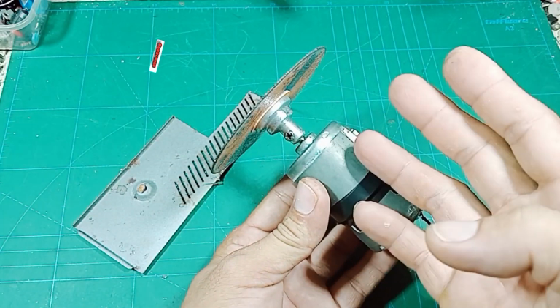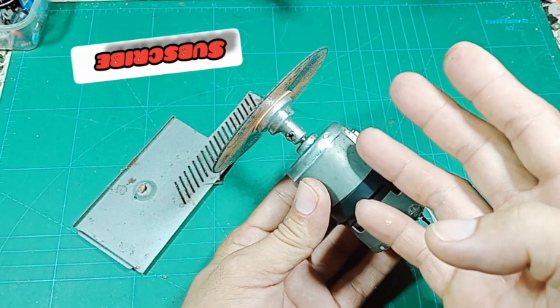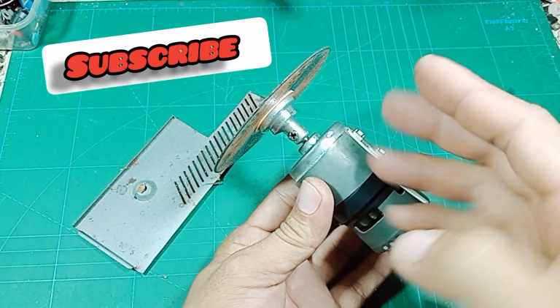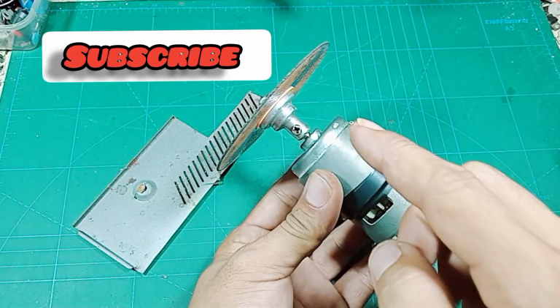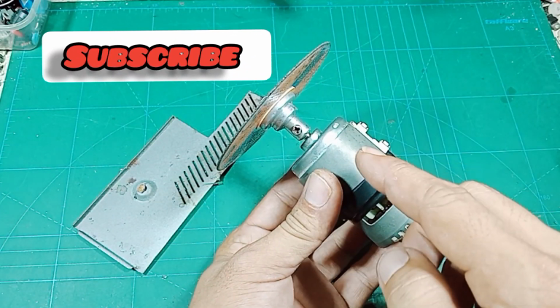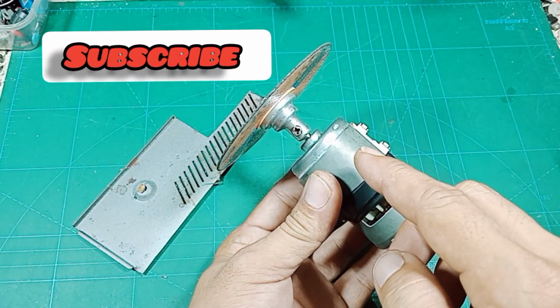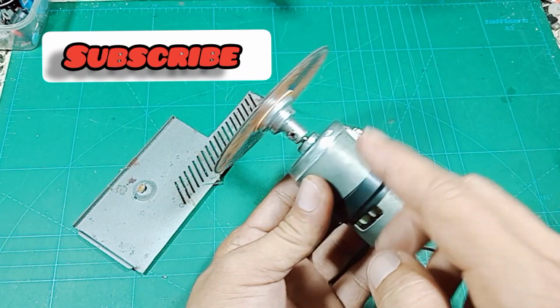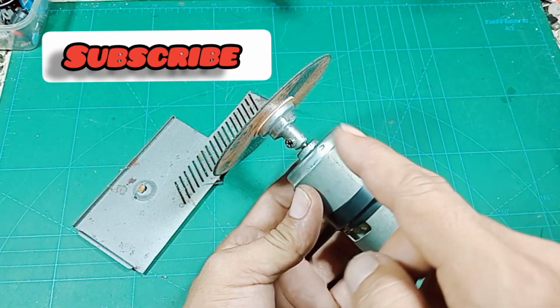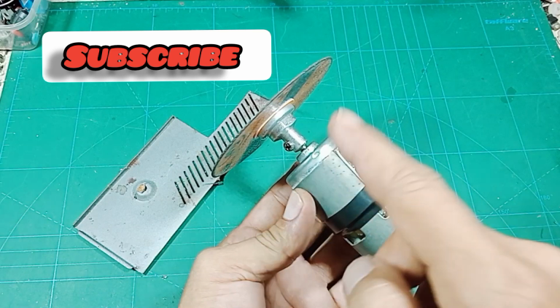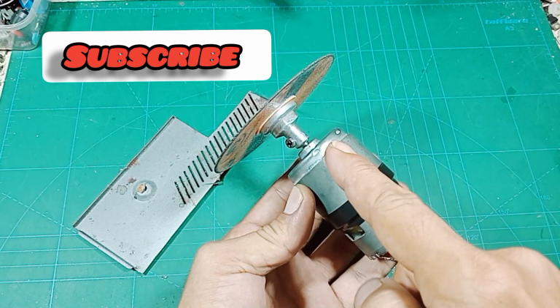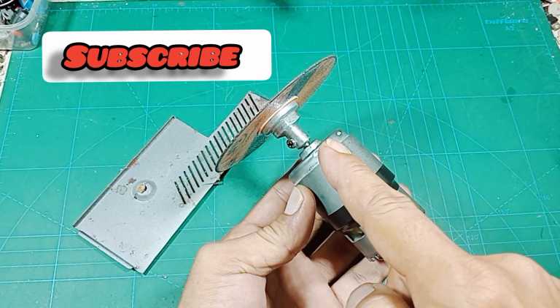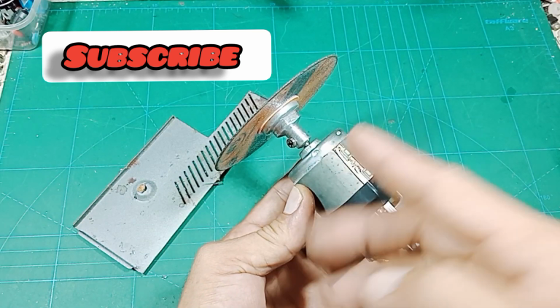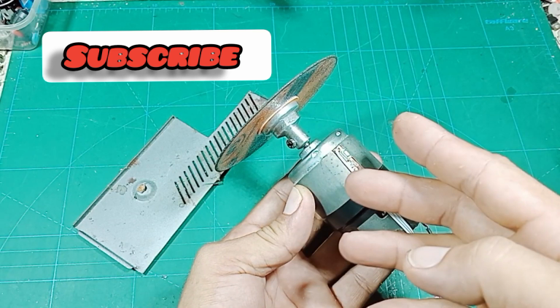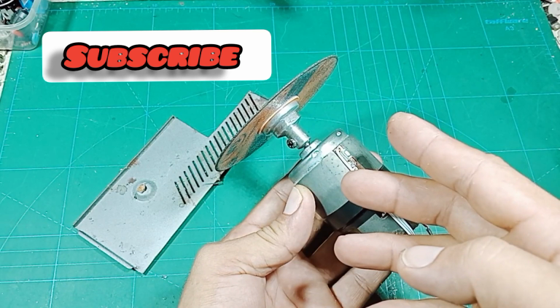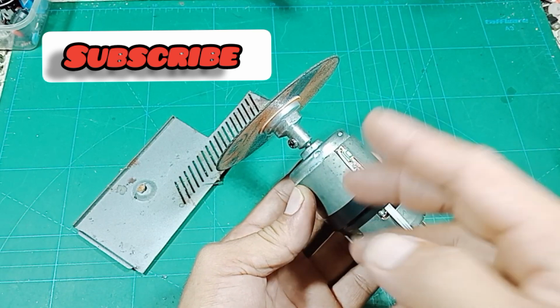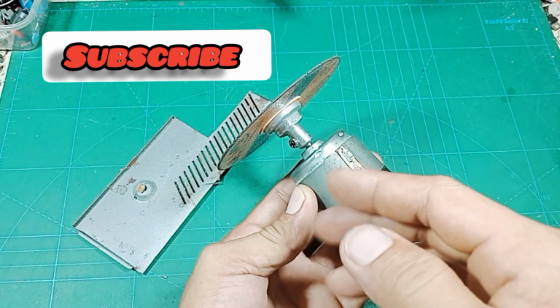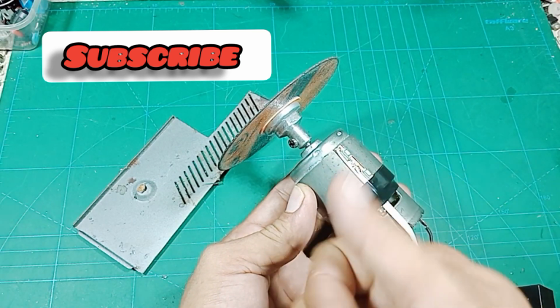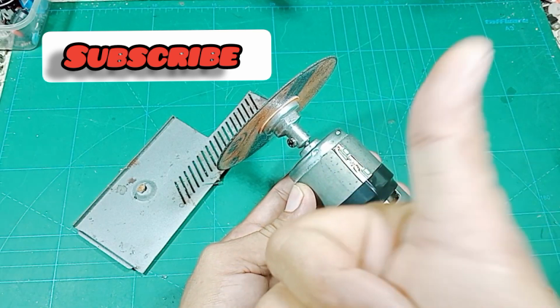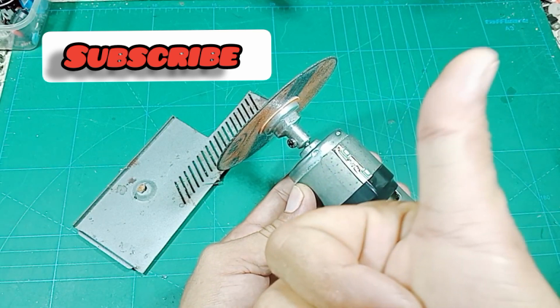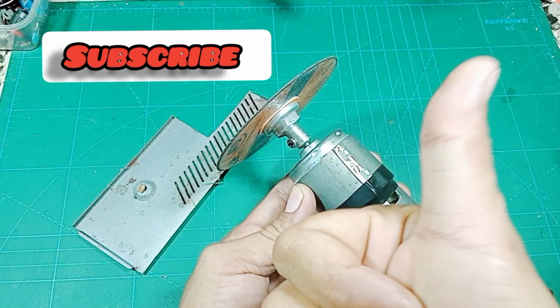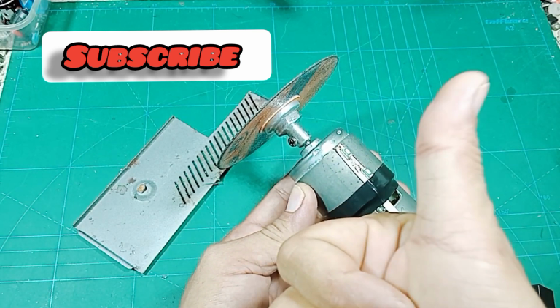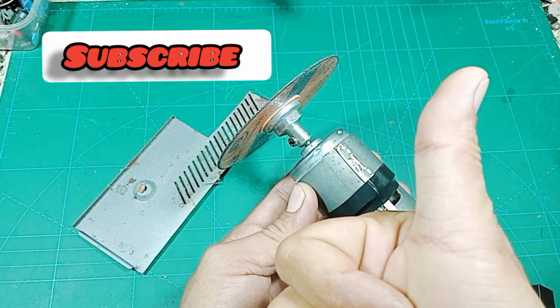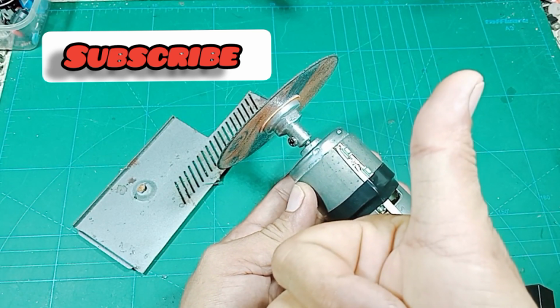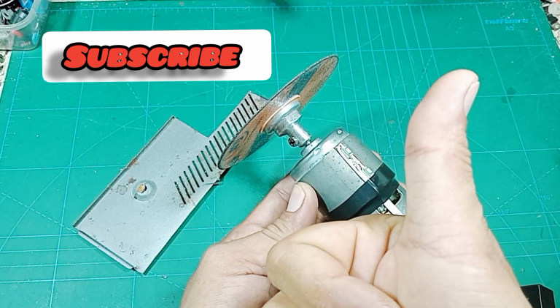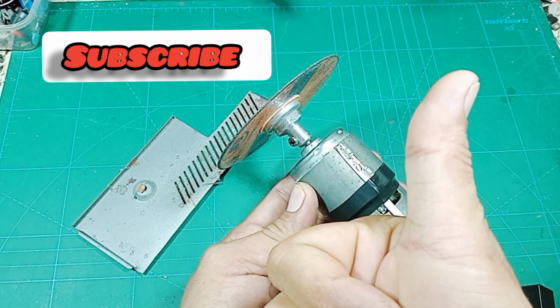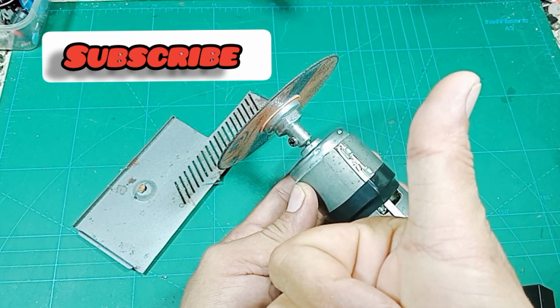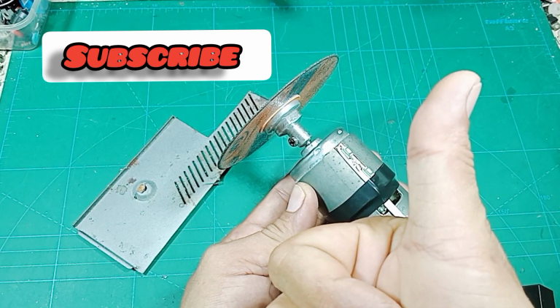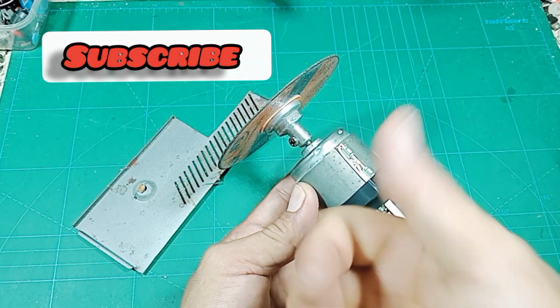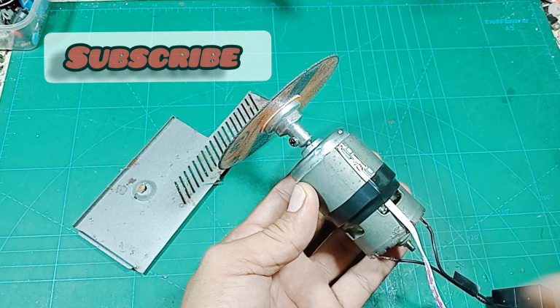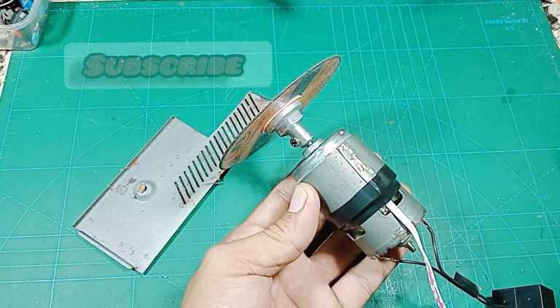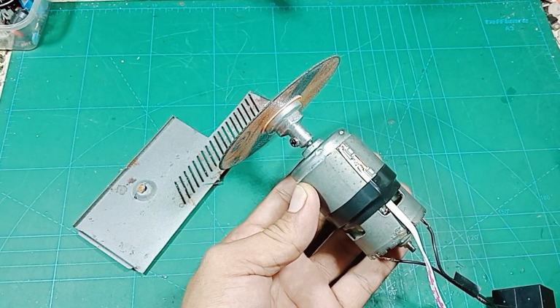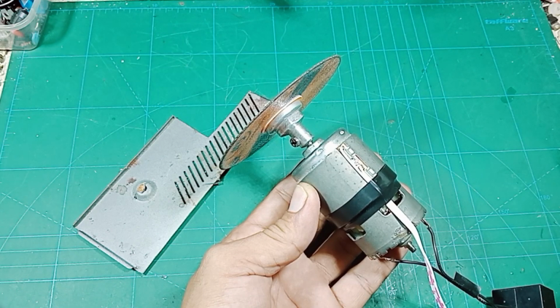Semoga video ini bisa berguna dan bermanfaat, sekaligus bisa menginspirasi teman-teman semua. Dan jangan lupa bantu tekan tombol like dan subscribe. Terima kasih.